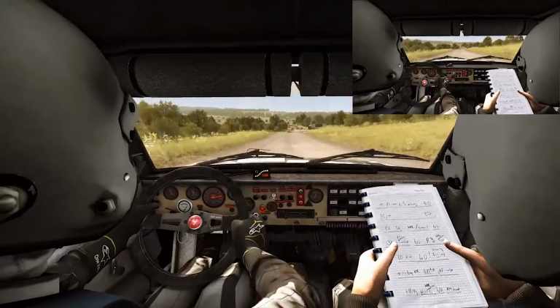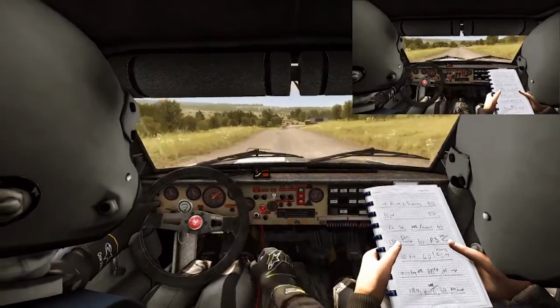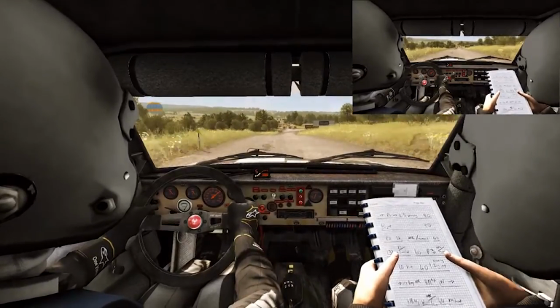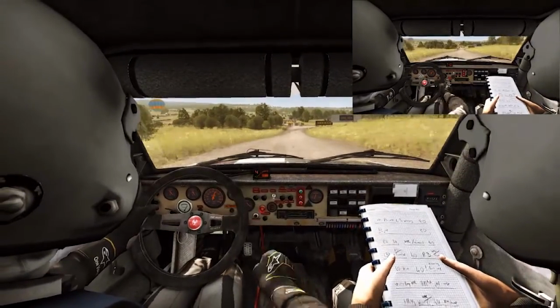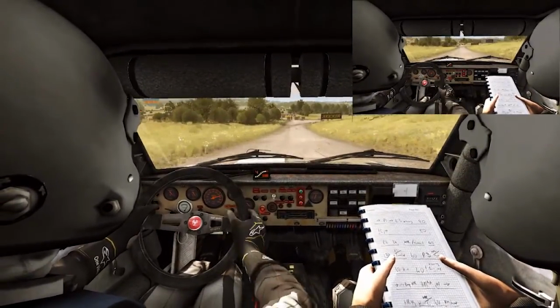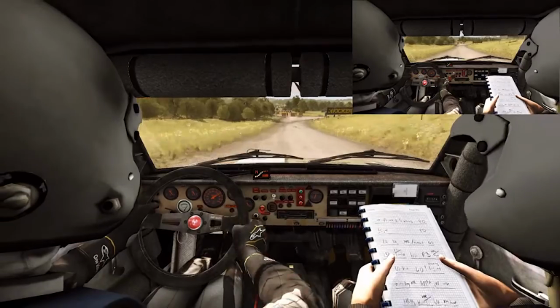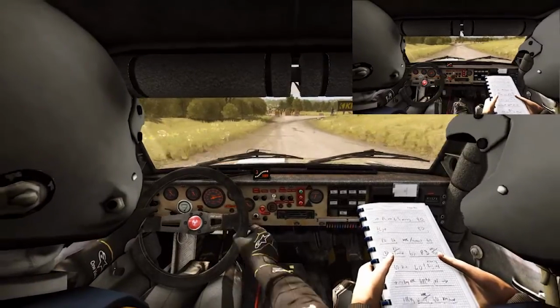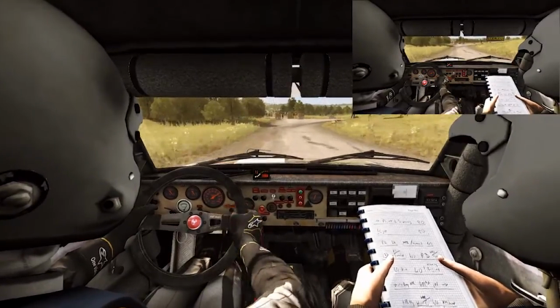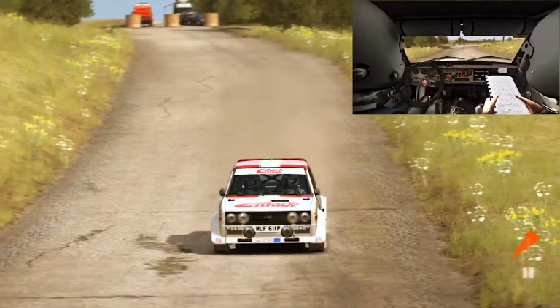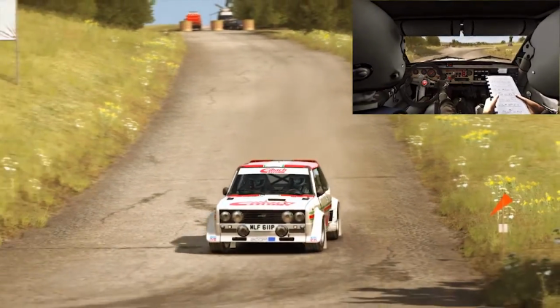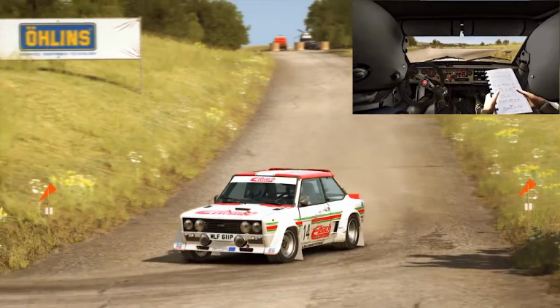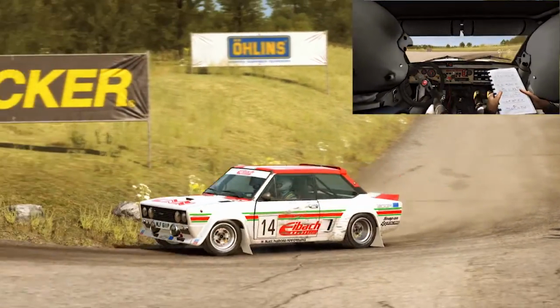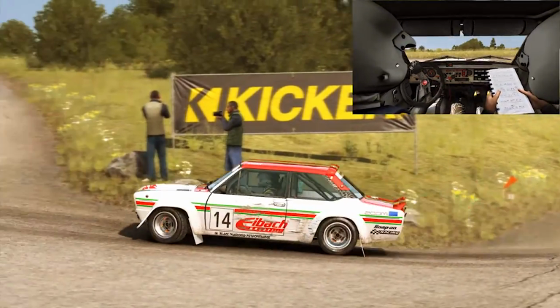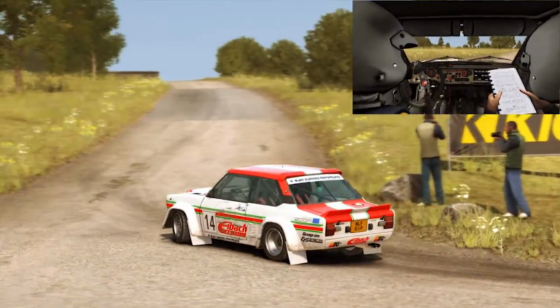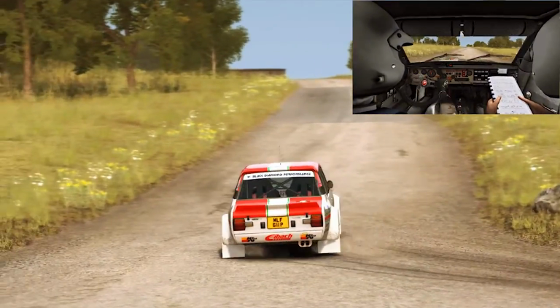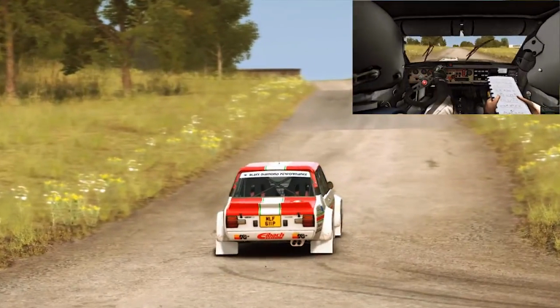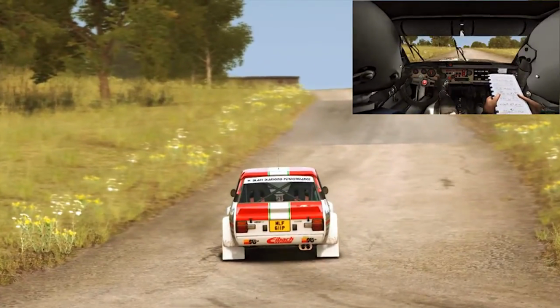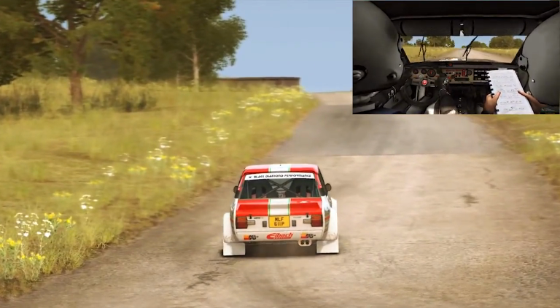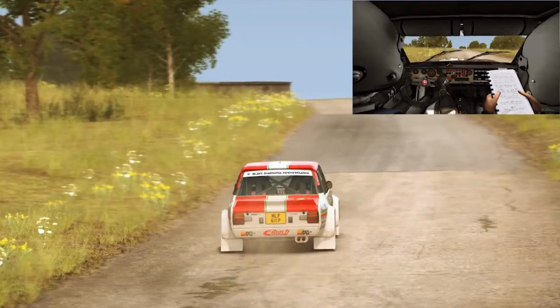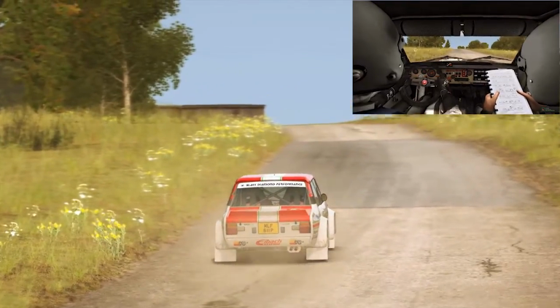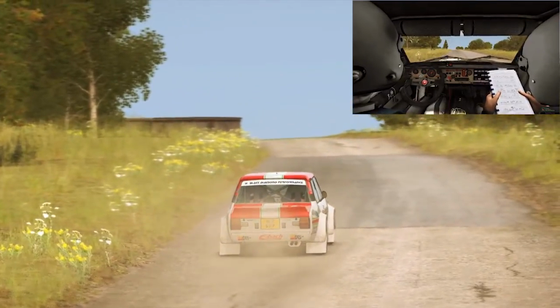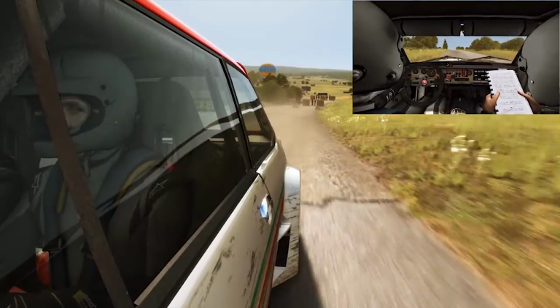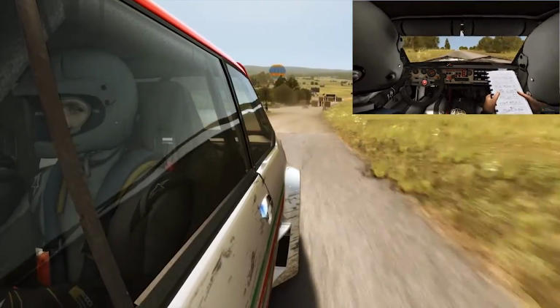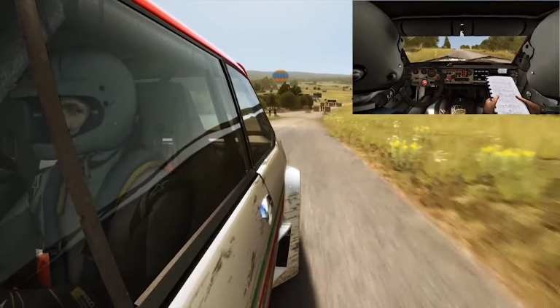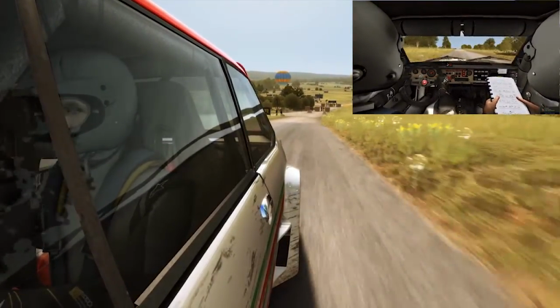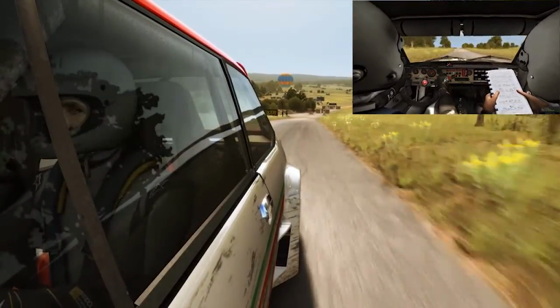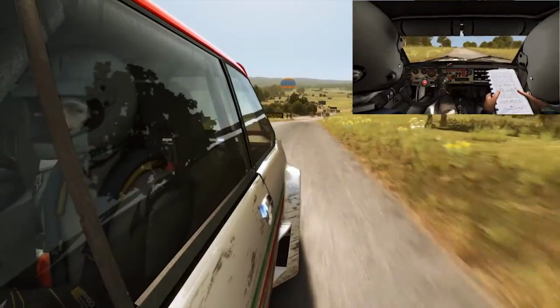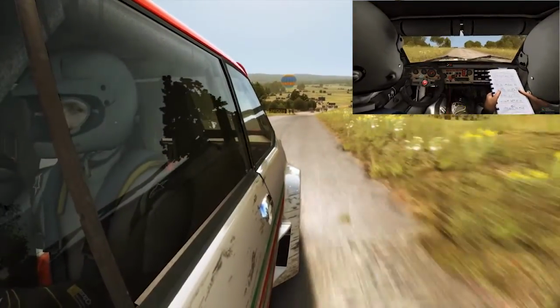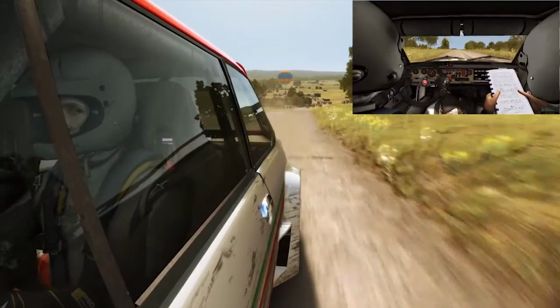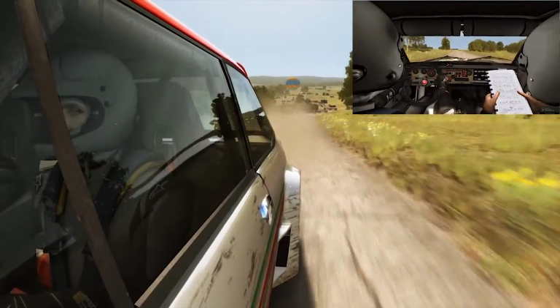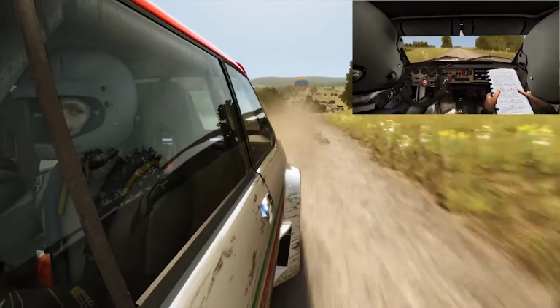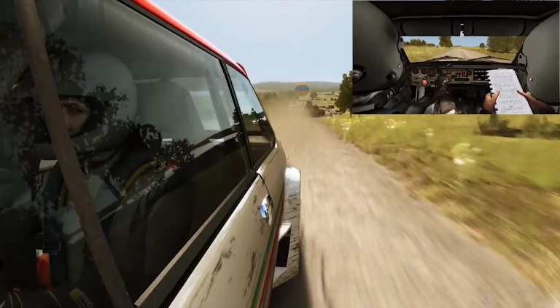Turn hip and right, don't come. 350 over small crests. Caution turn left, 2 over crest, don't come.